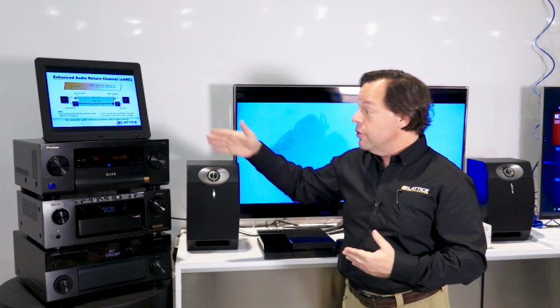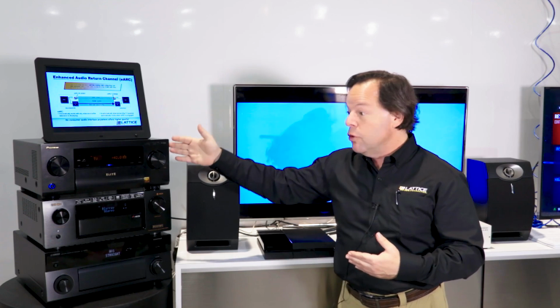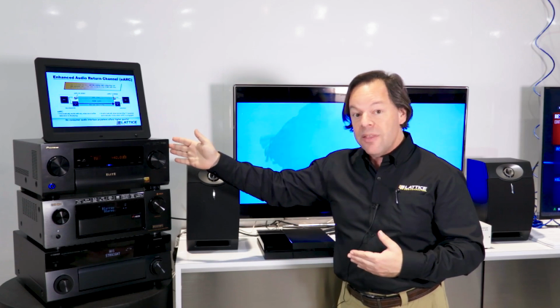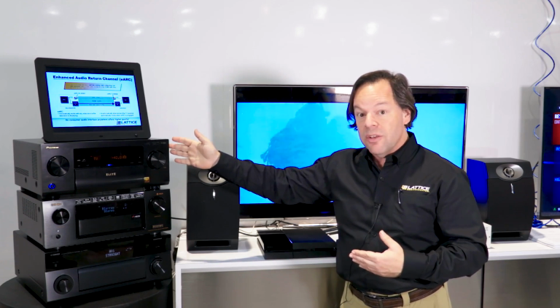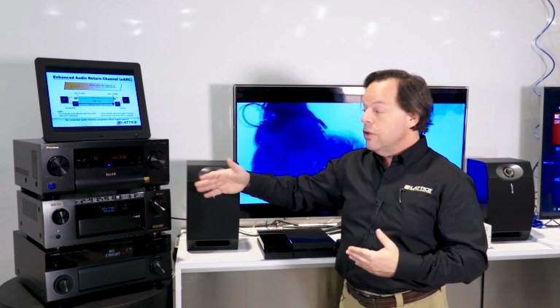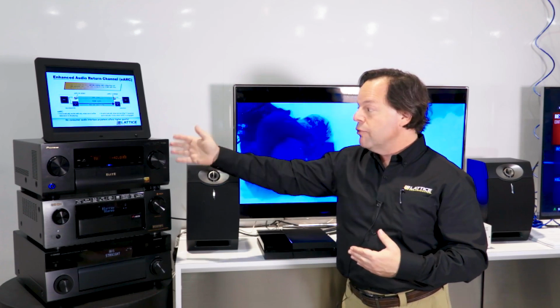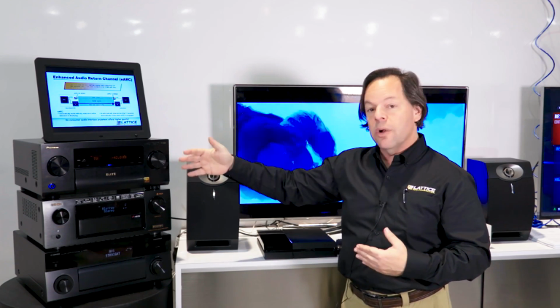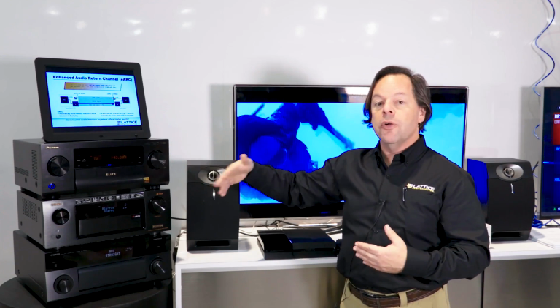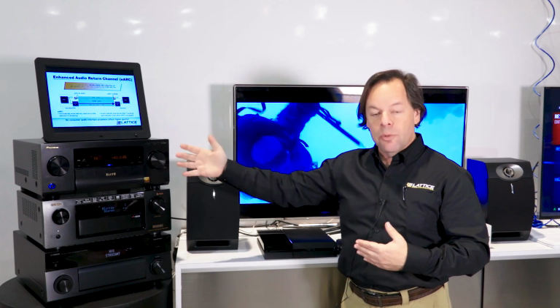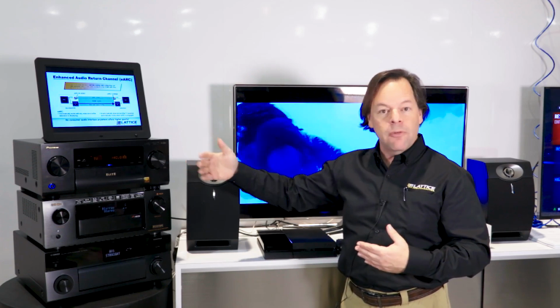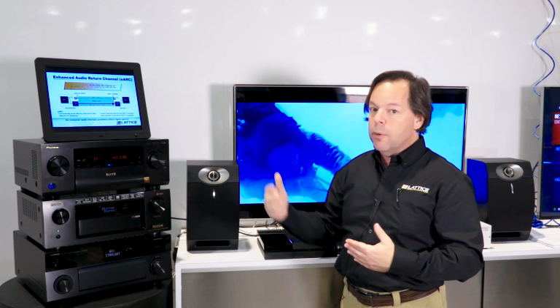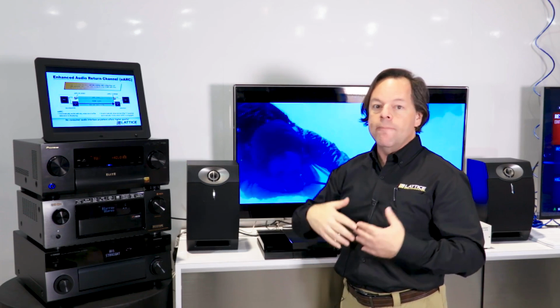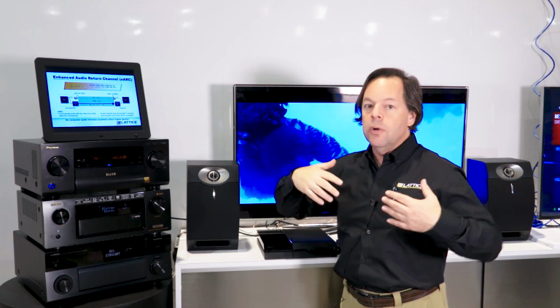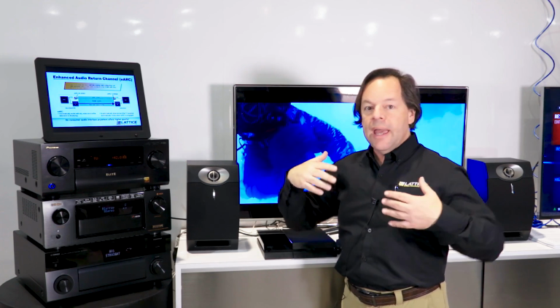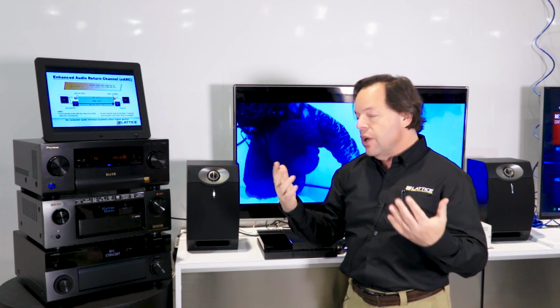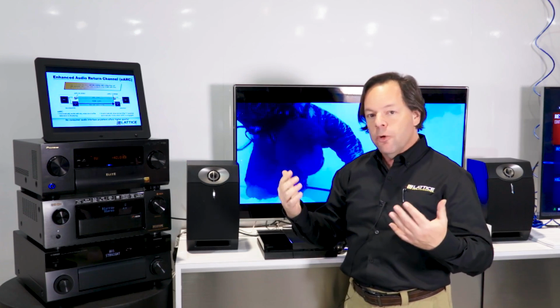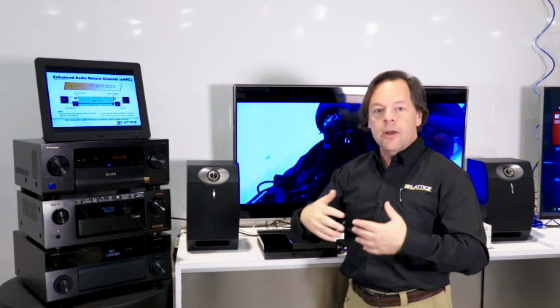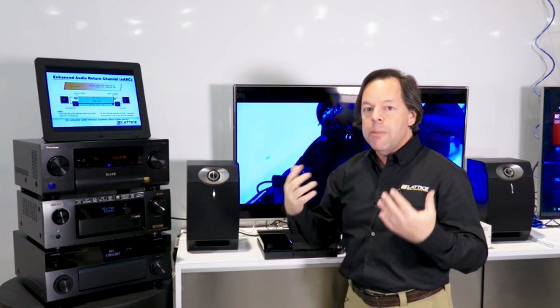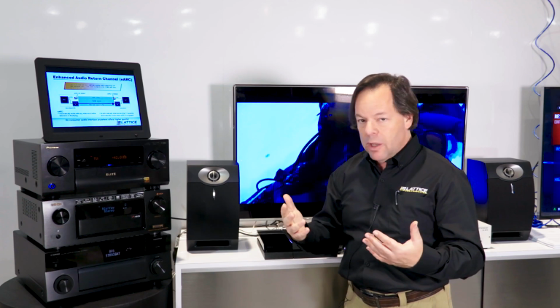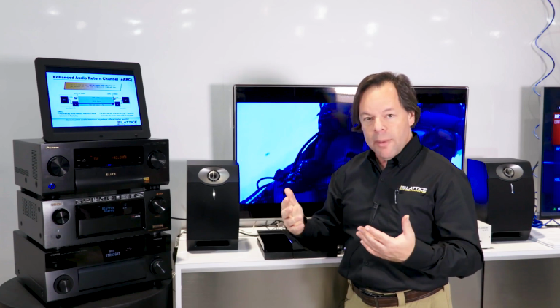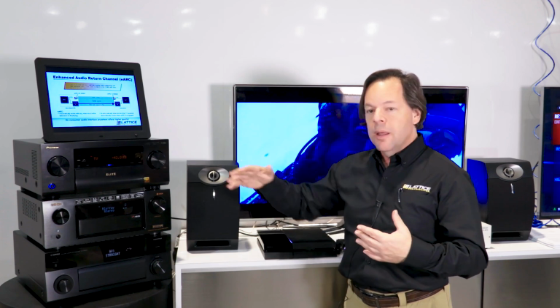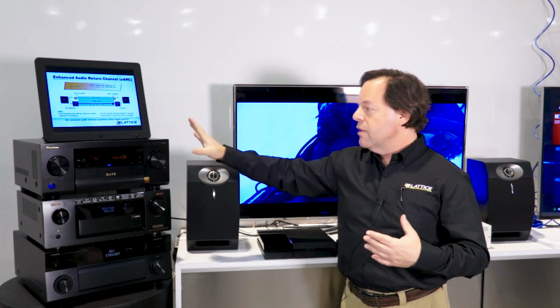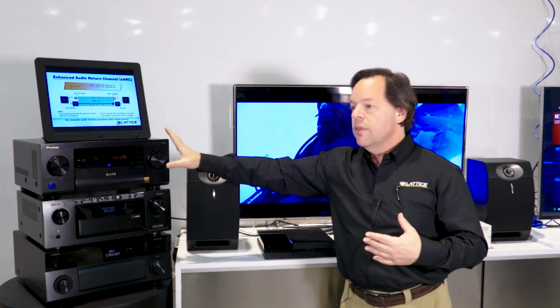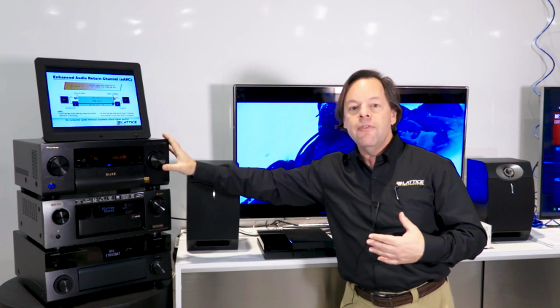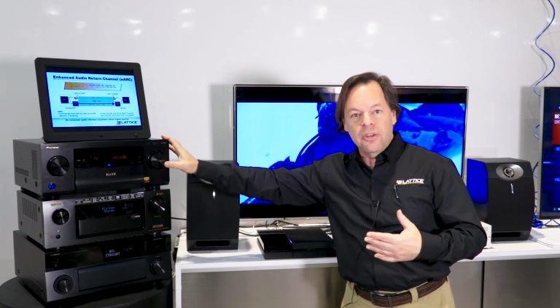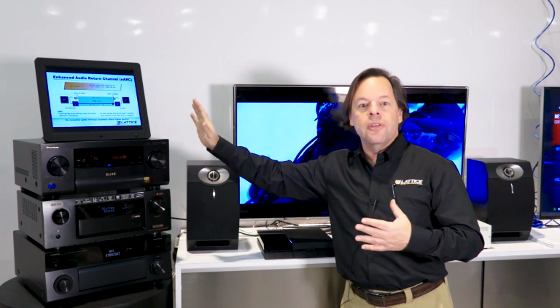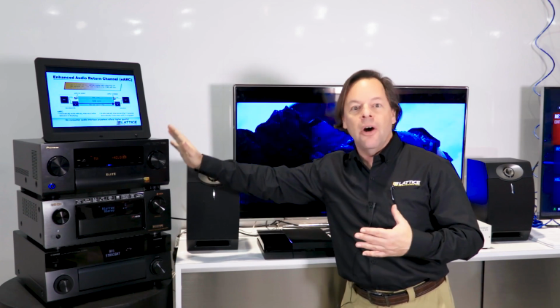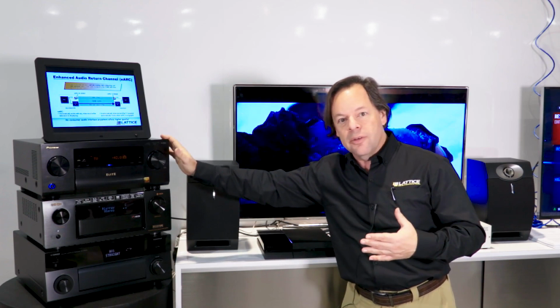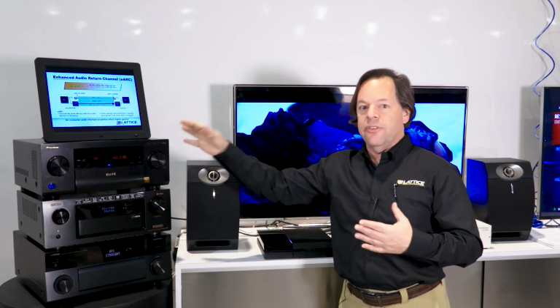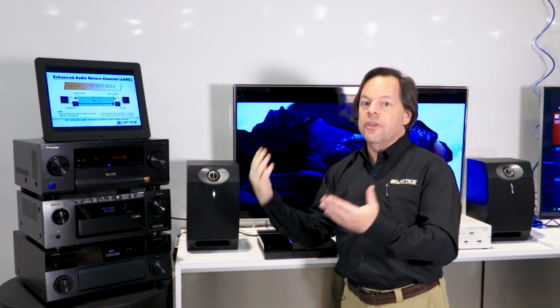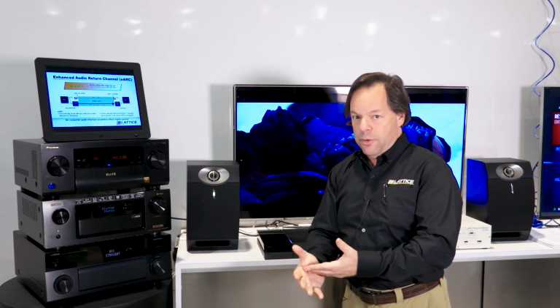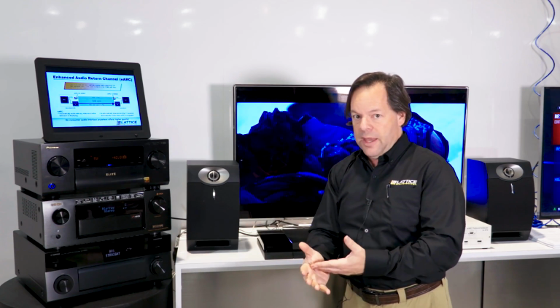So now when you buy these things, you don't have to worry if your AV receiver supports some new HDR format or gaming video format, because the AV receiver is now an audio device and it's immune from all that.